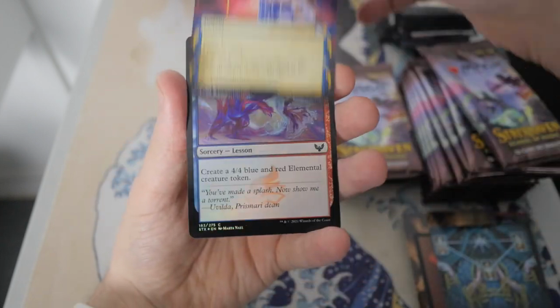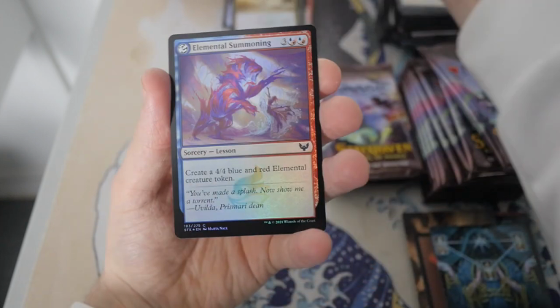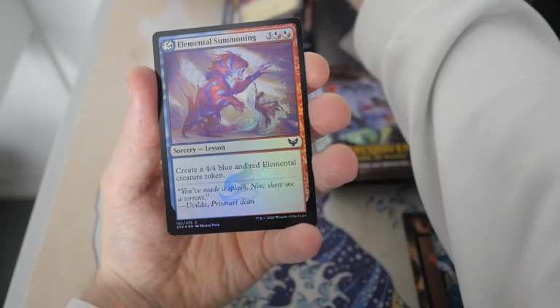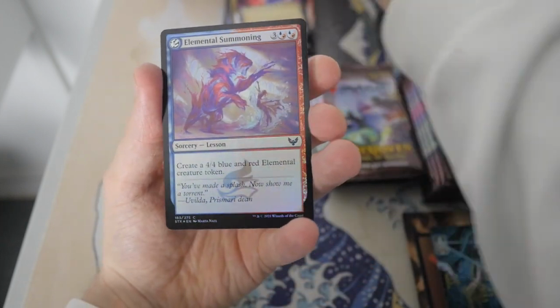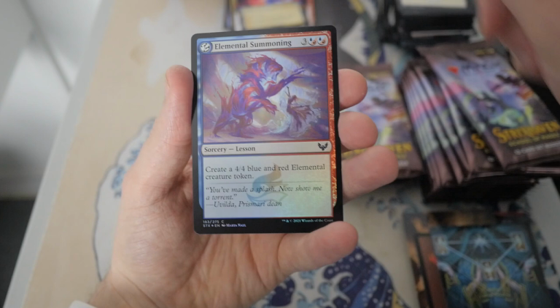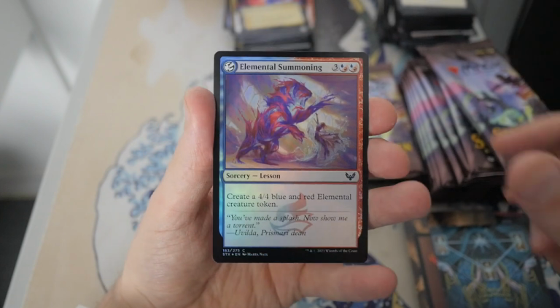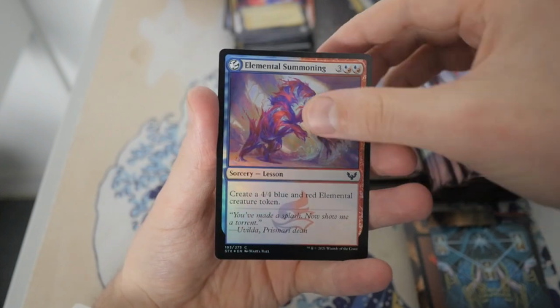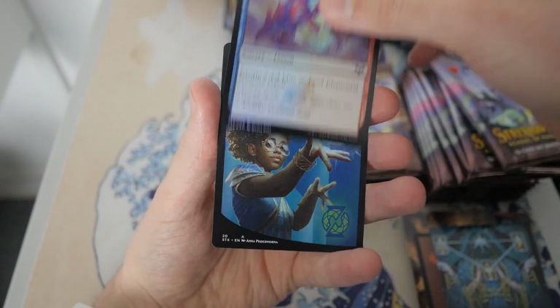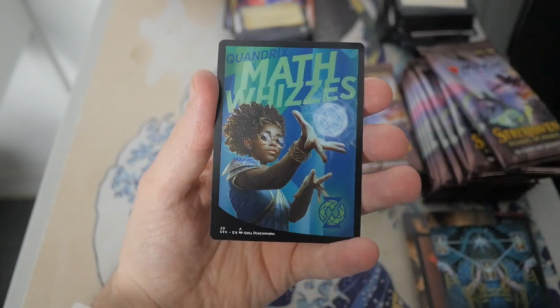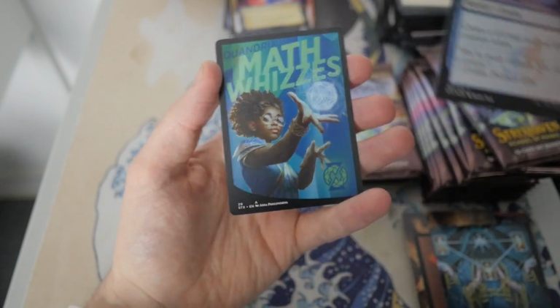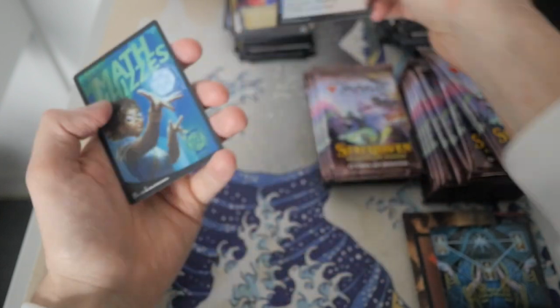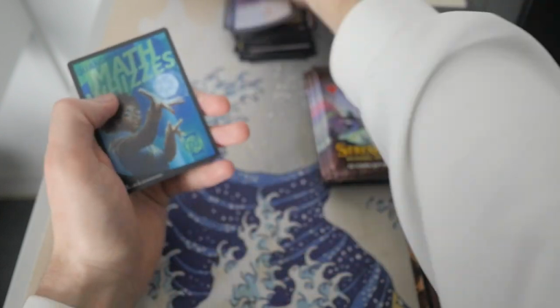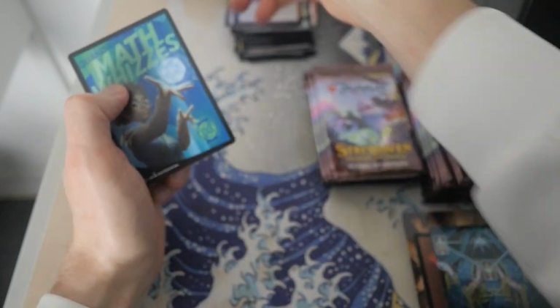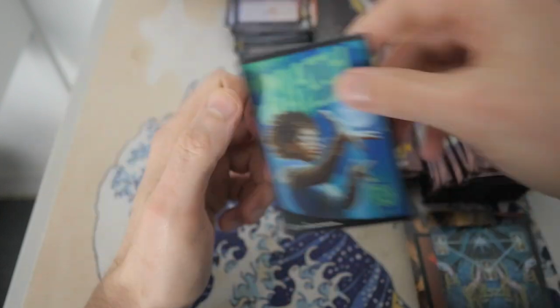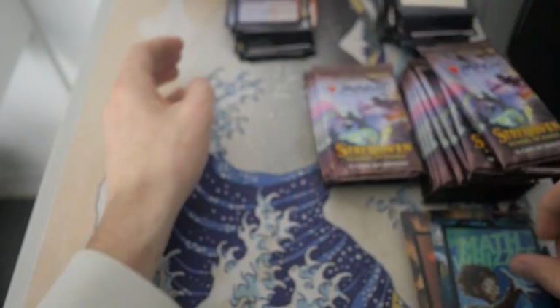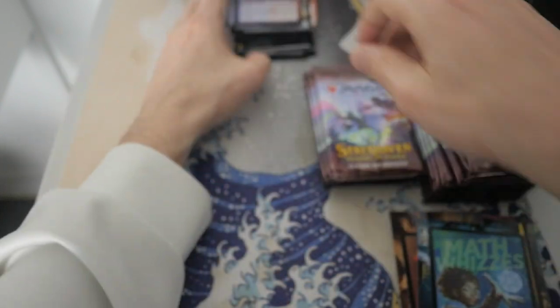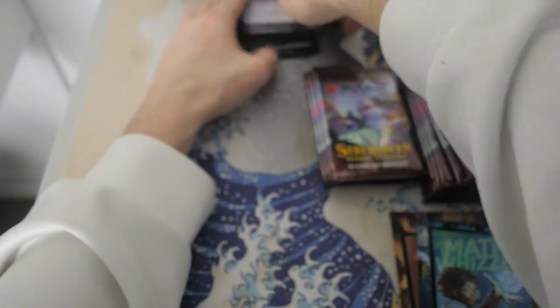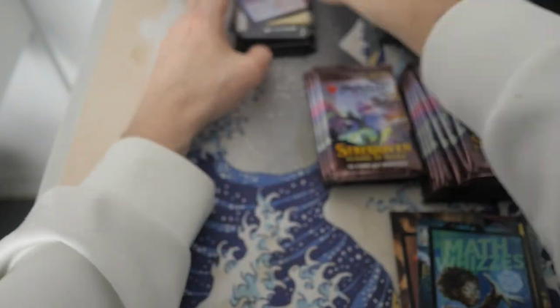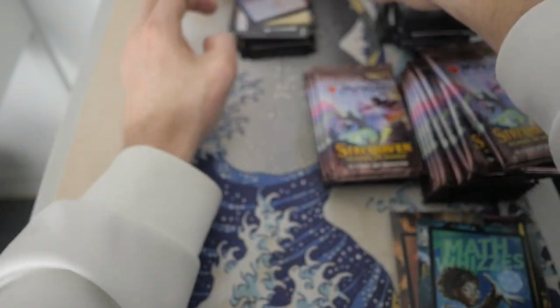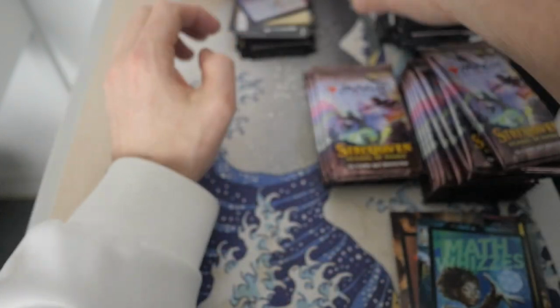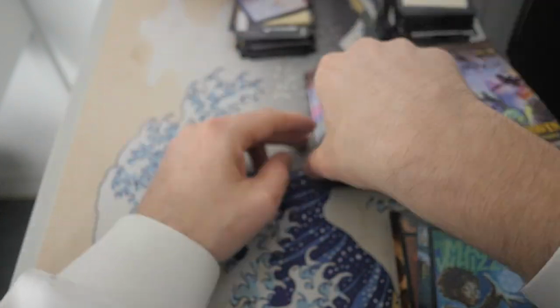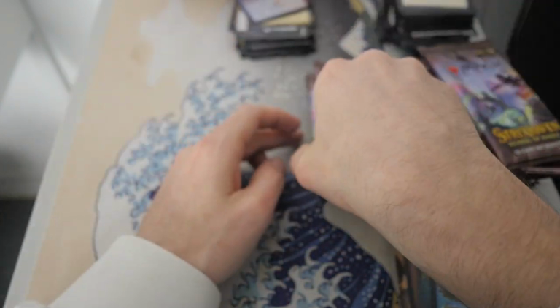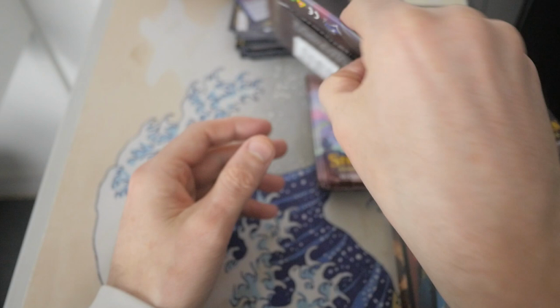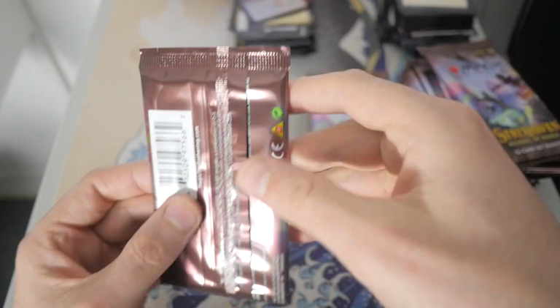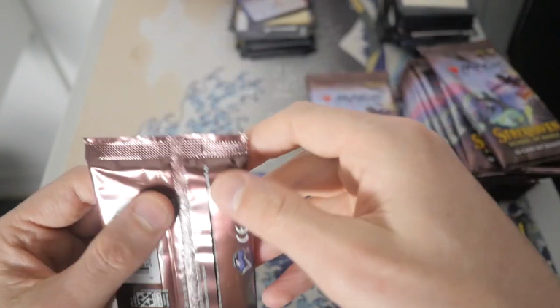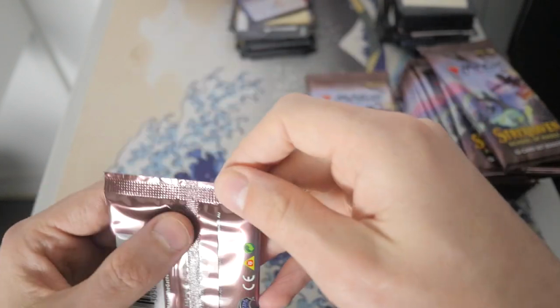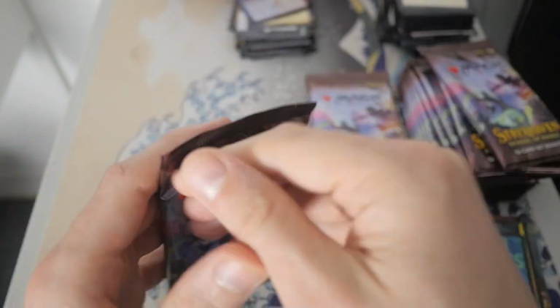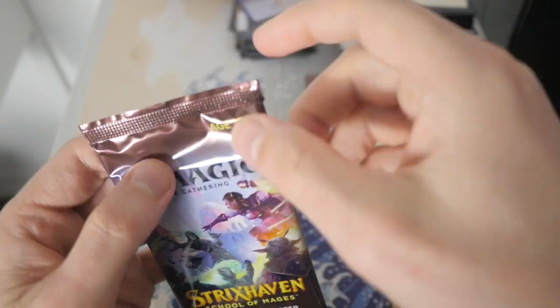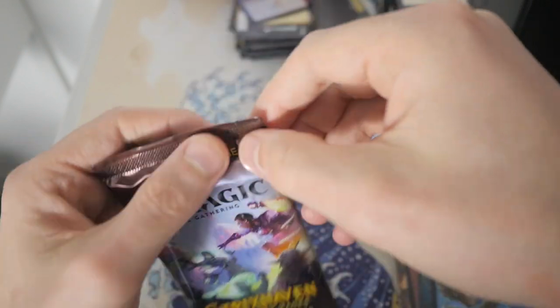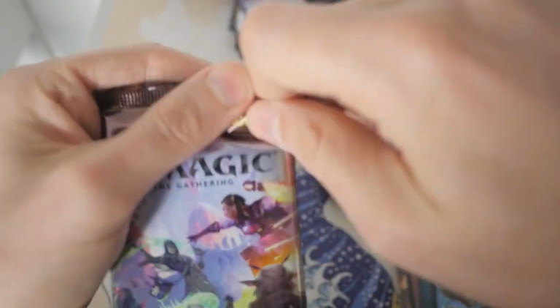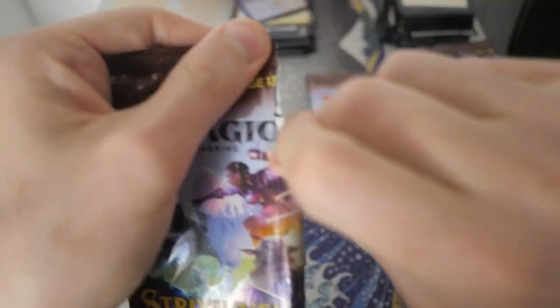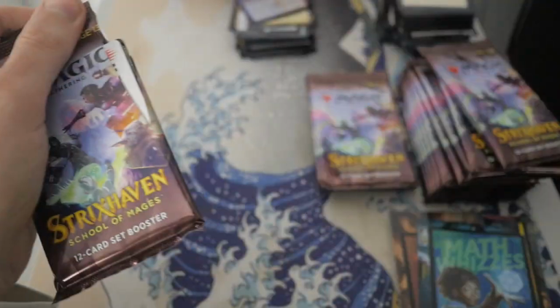Opt, and then we have an Elemental Summoning — and that looks to be it. So far, I've got to say, still a fairly underwhelming box. We haven't hit any crazy pulls so far — nothing top tier.